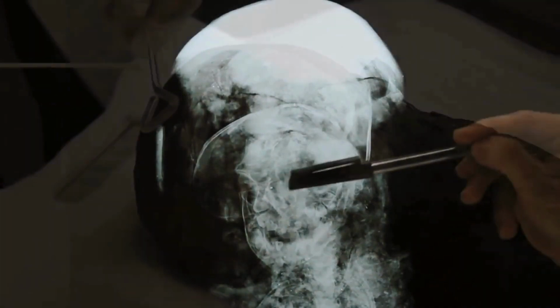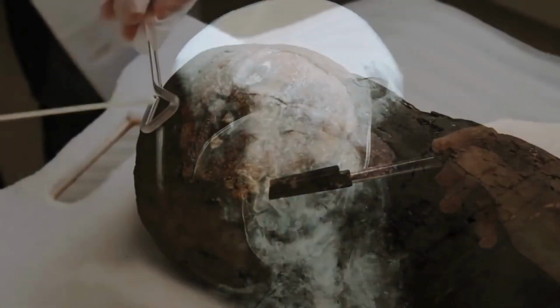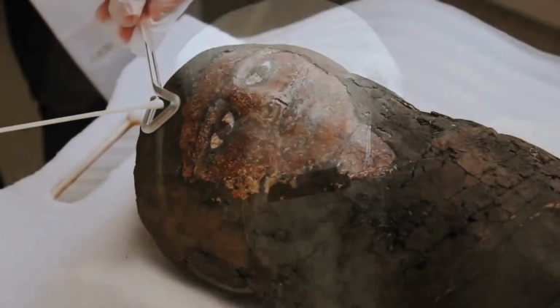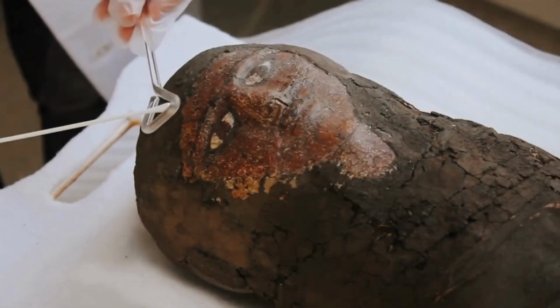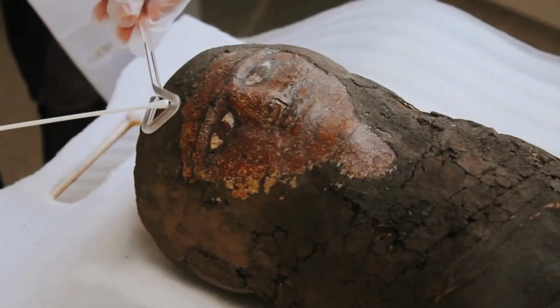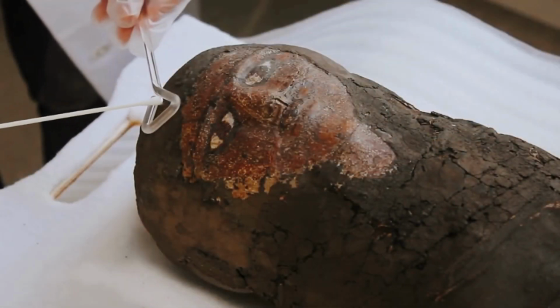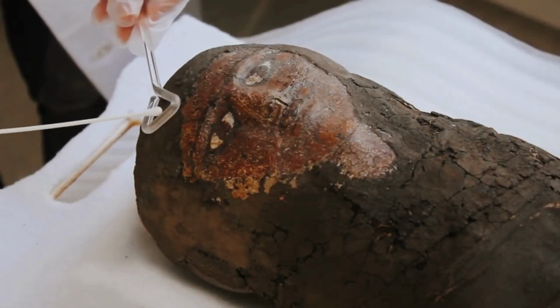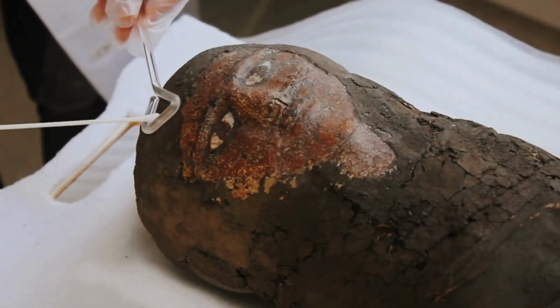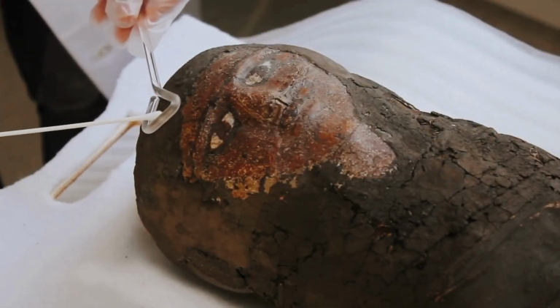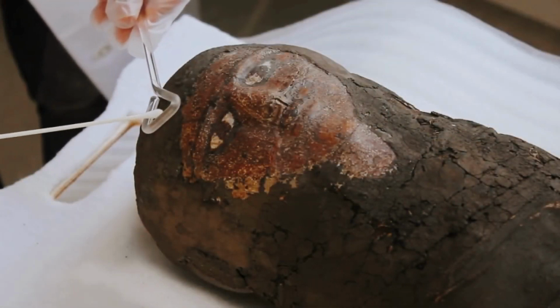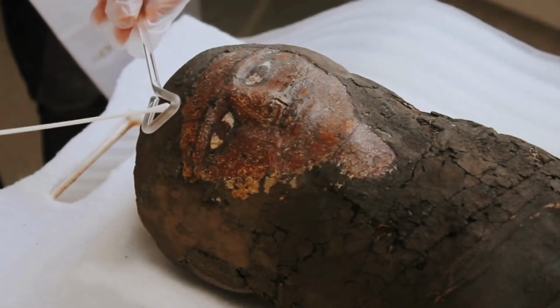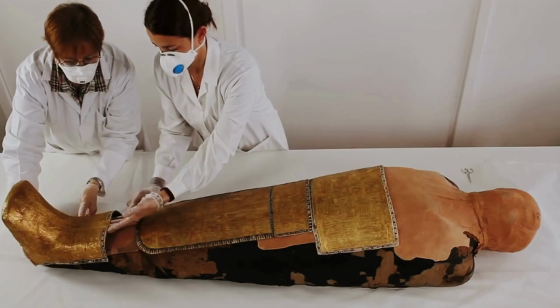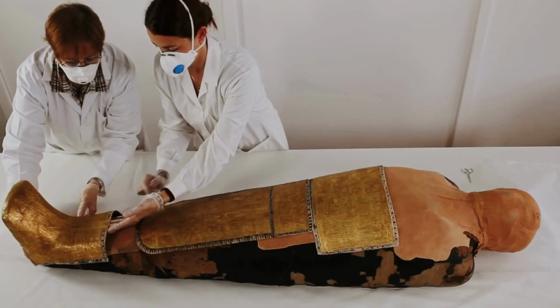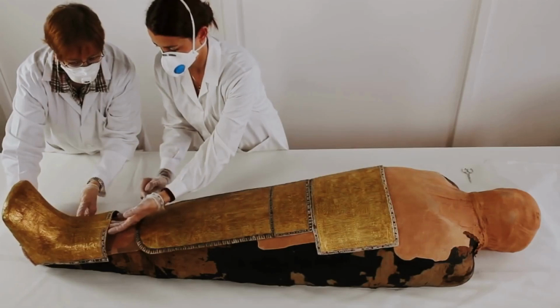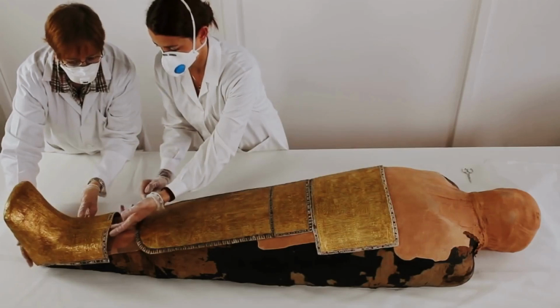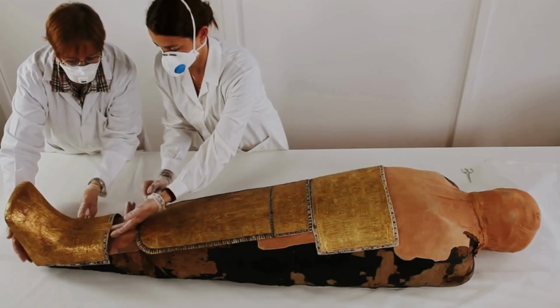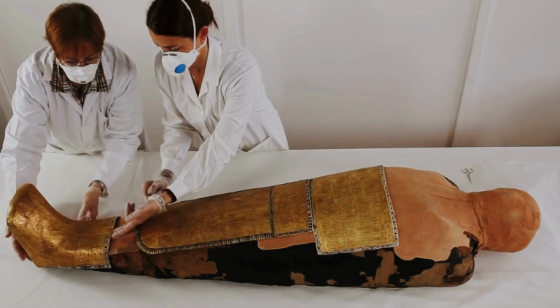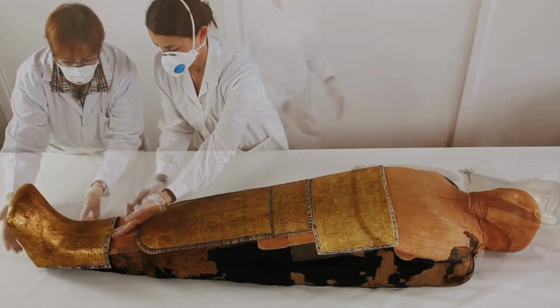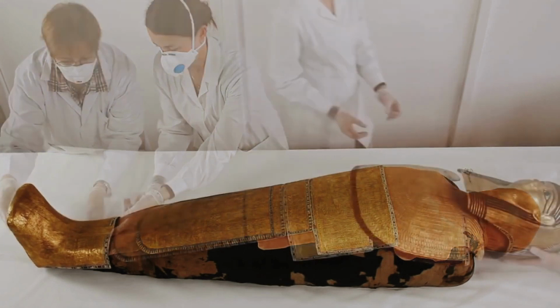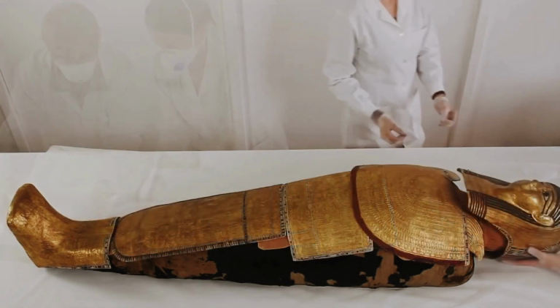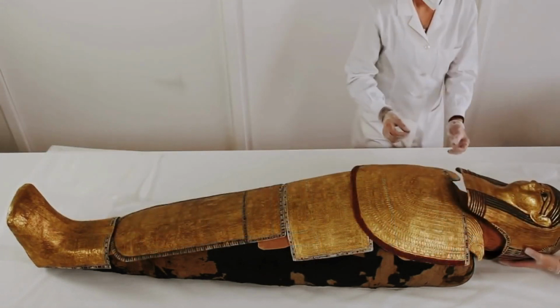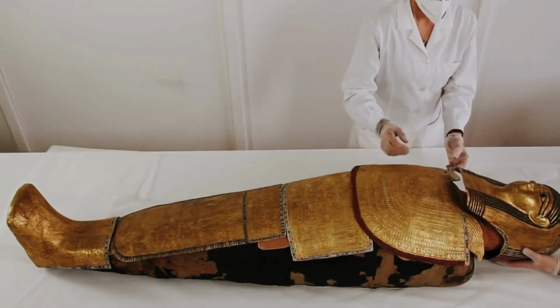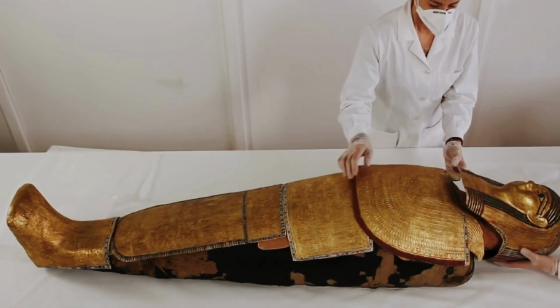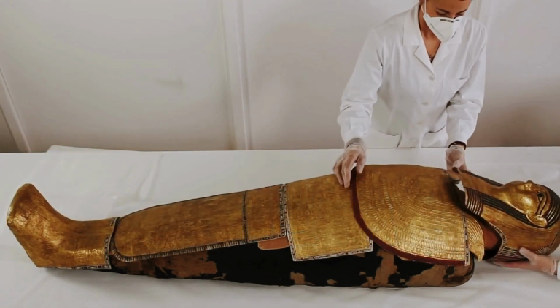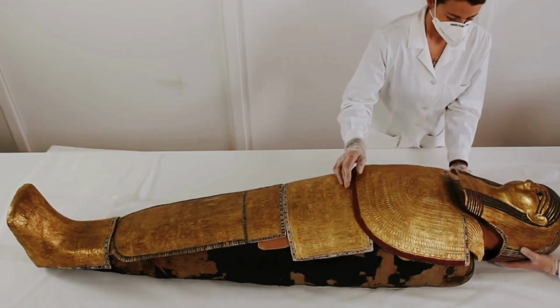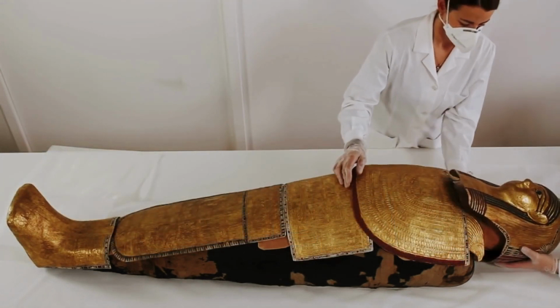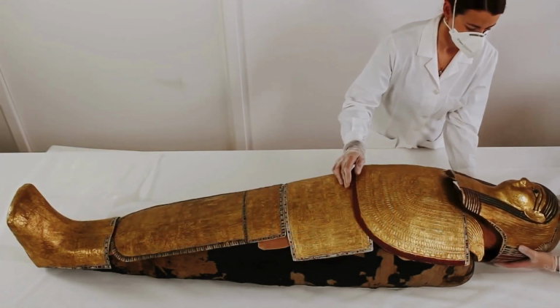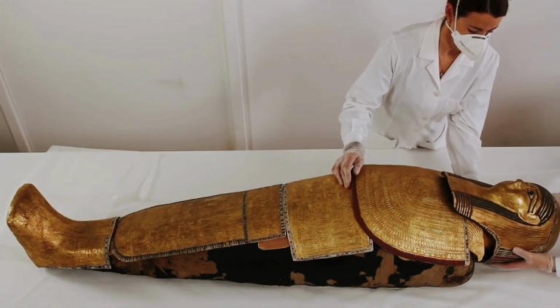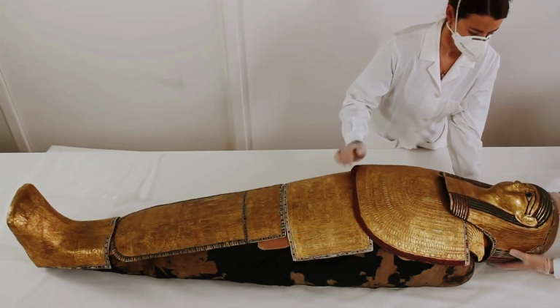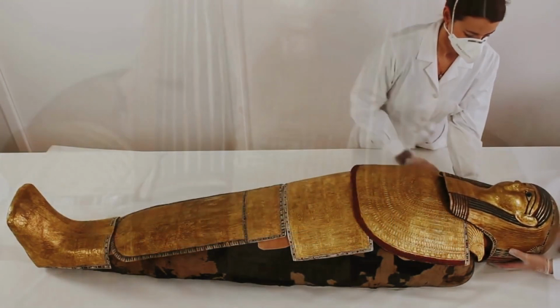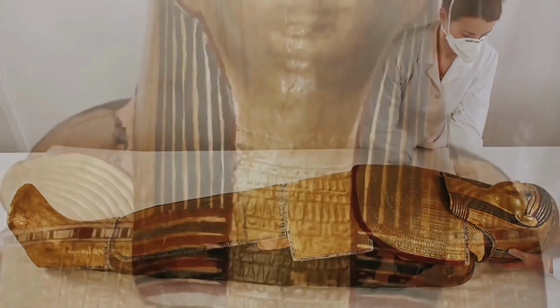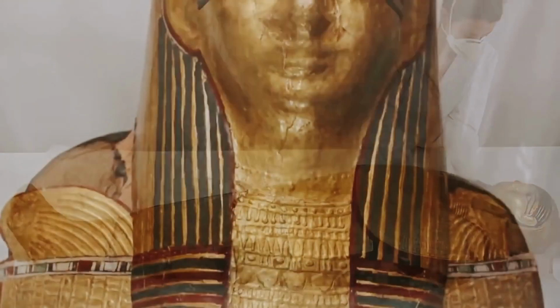A significant part cannot be moved from its location for different reasons. How can we ensure the protection and preservation of this heritage?